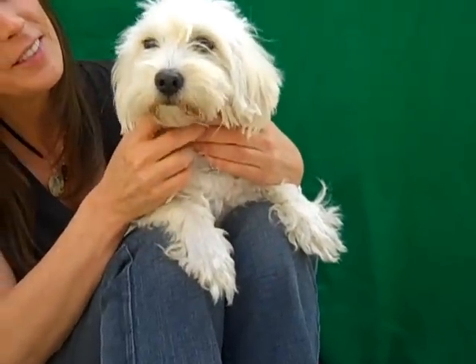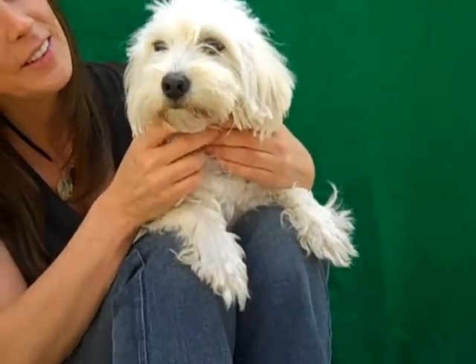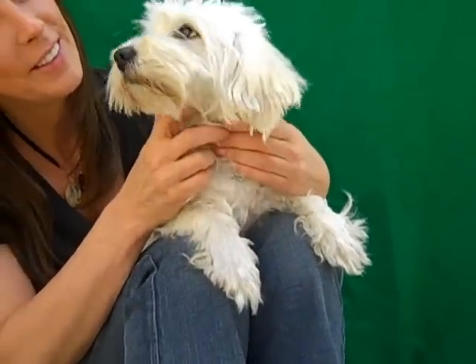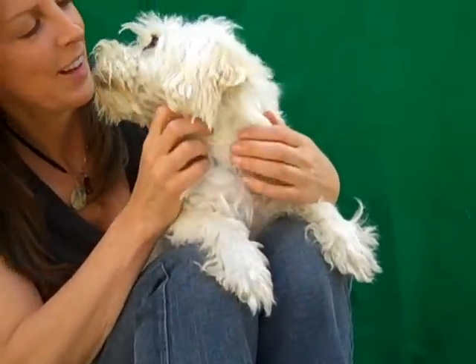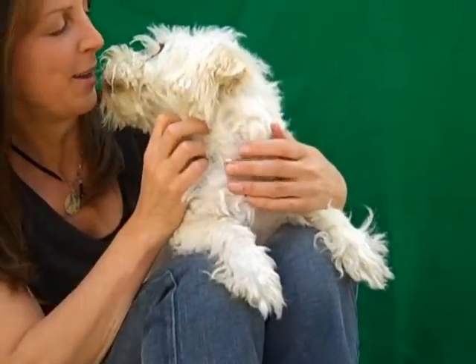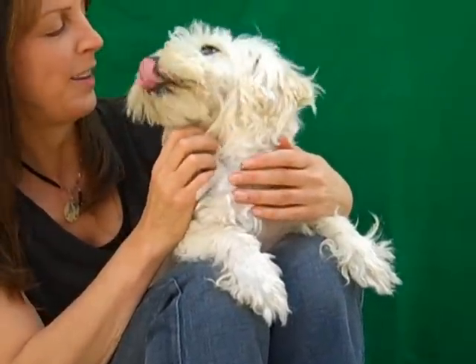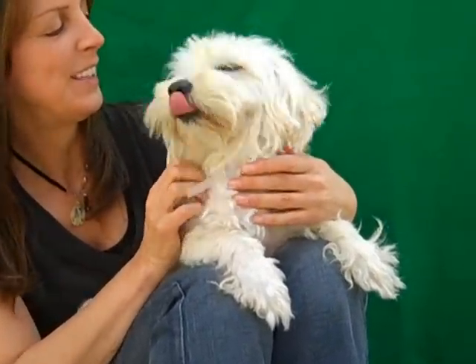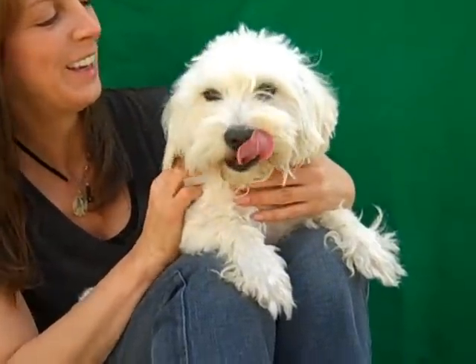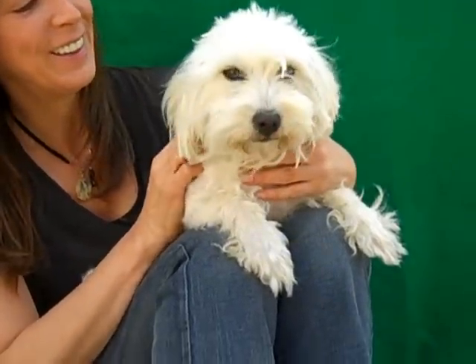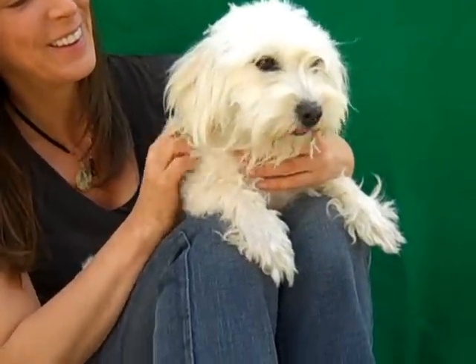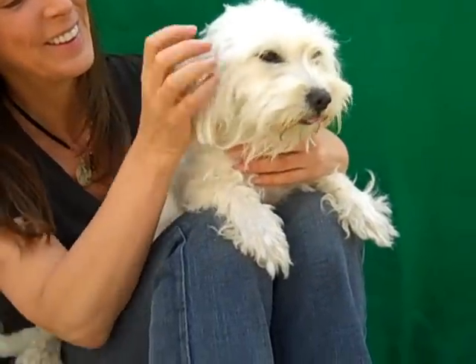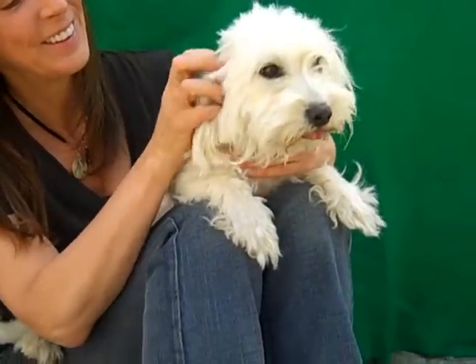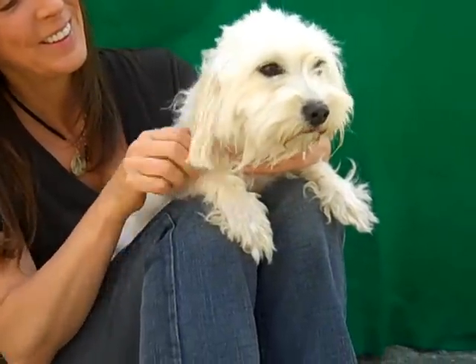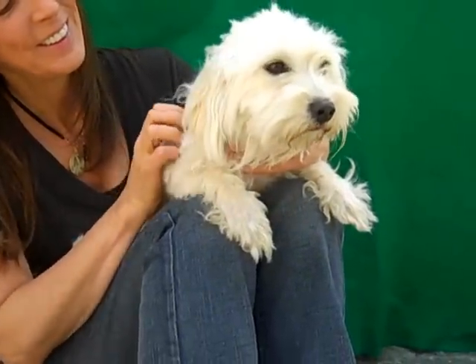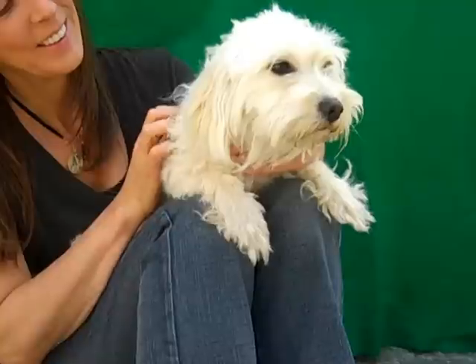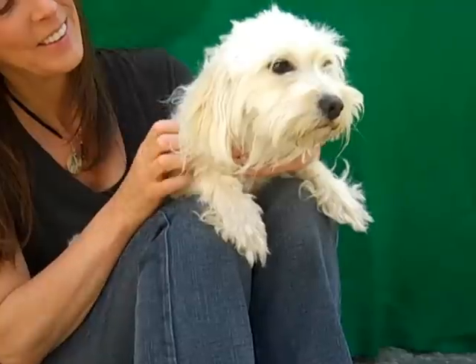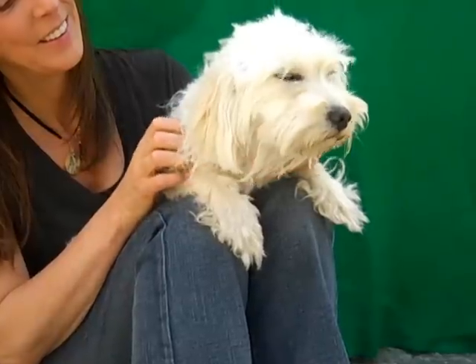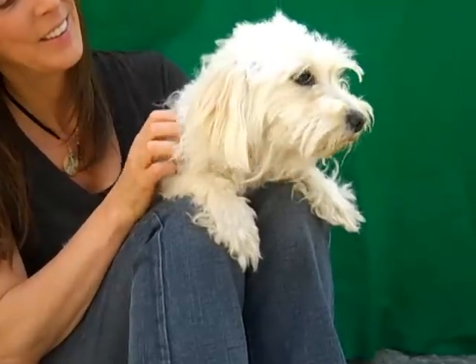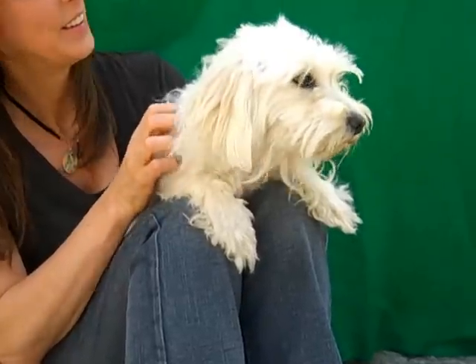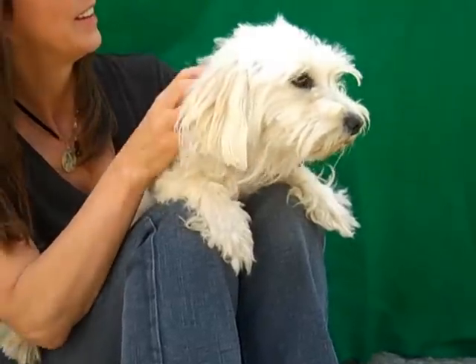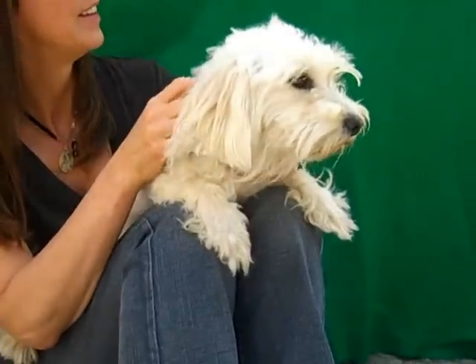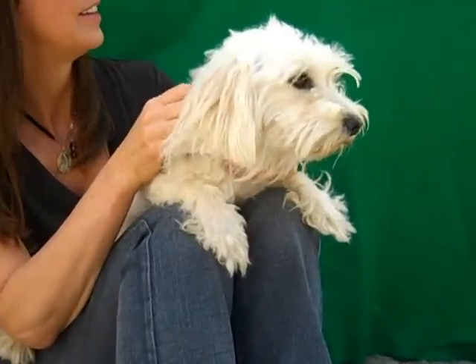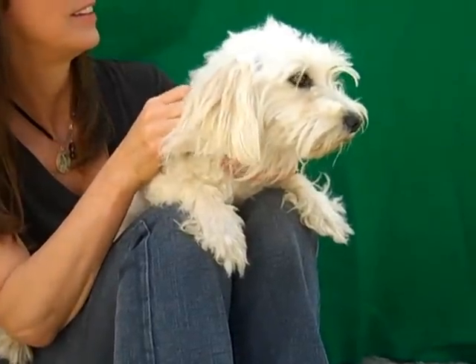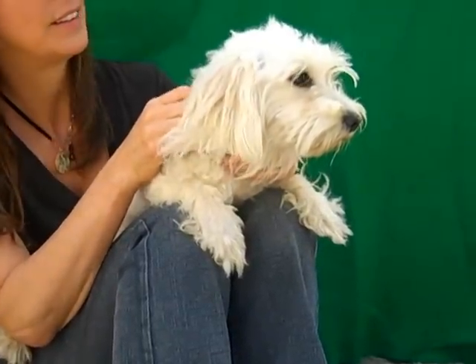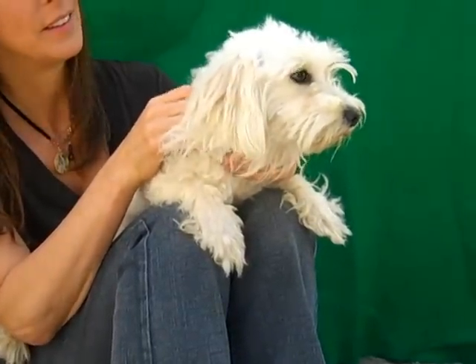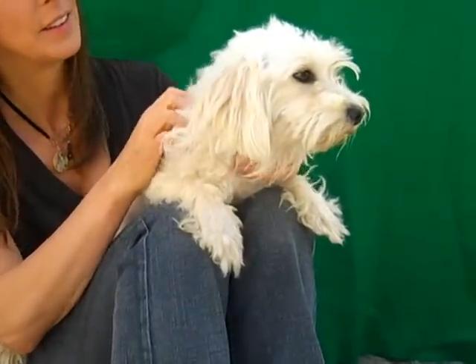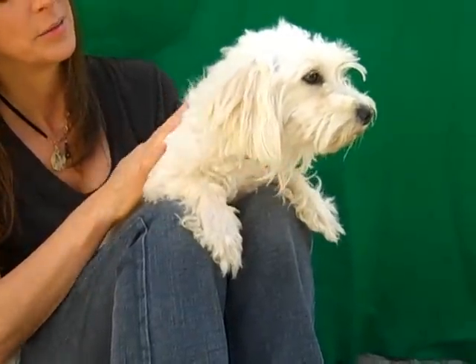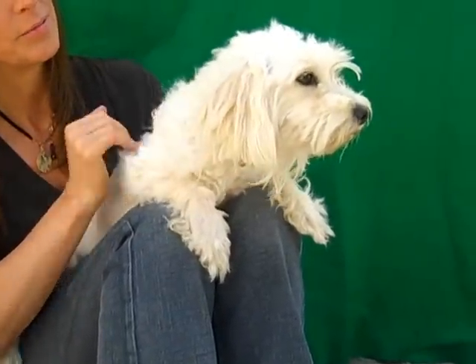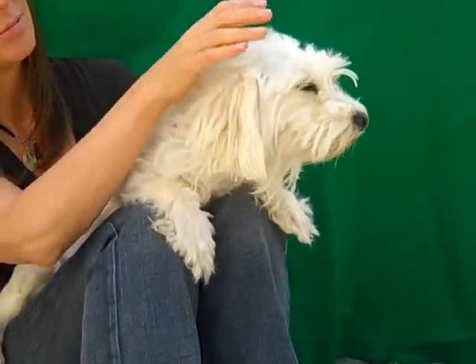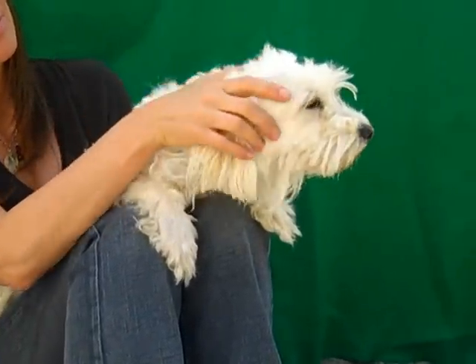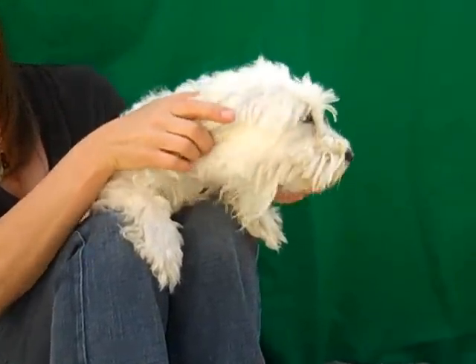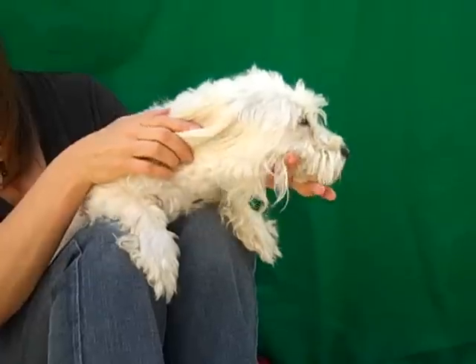I'd like you to meet a very special, very beautiful girl. This is Lucy, A4432518. Lucy is an altered female, two-year-old white Lhasa Apso mix.